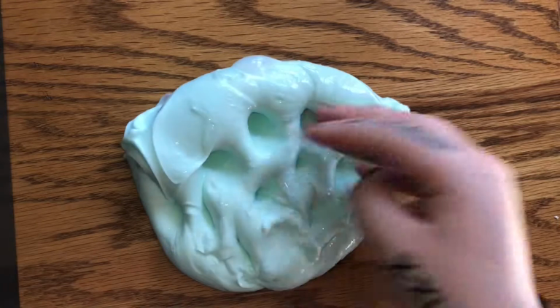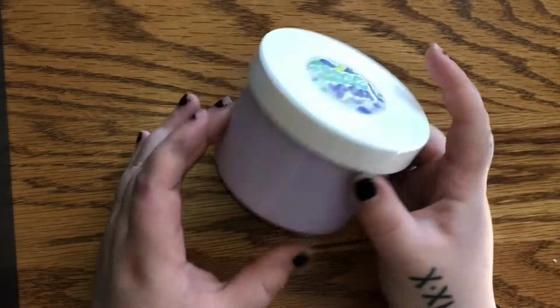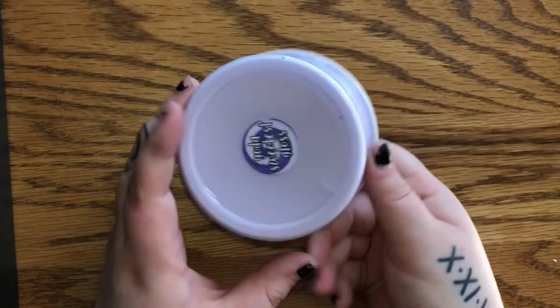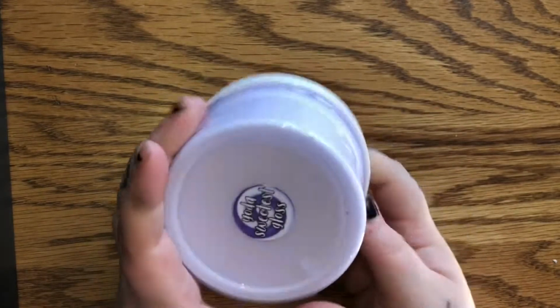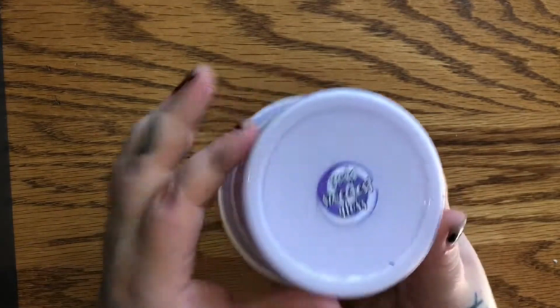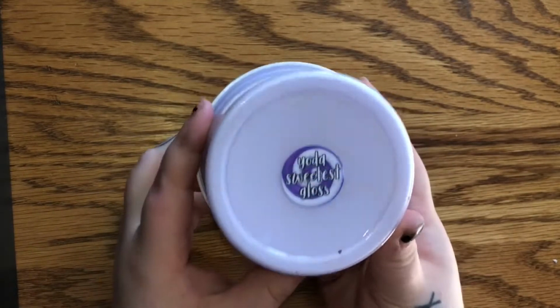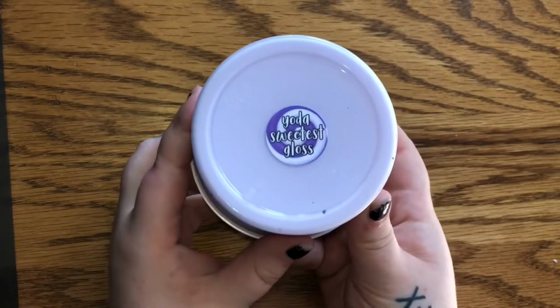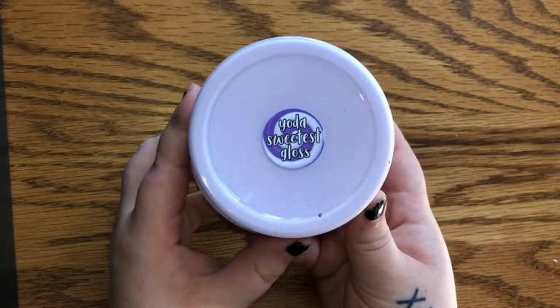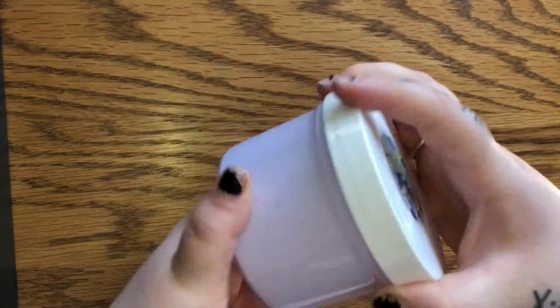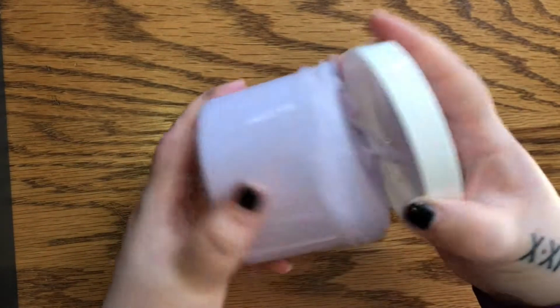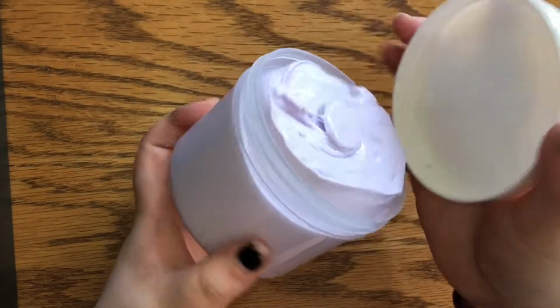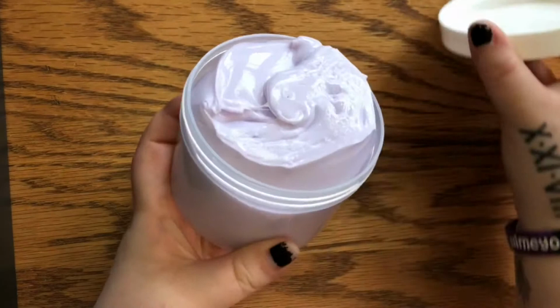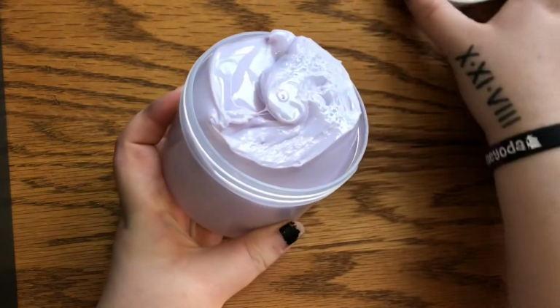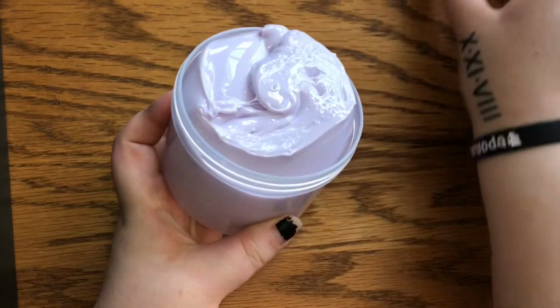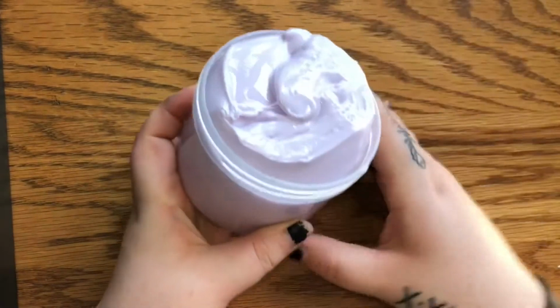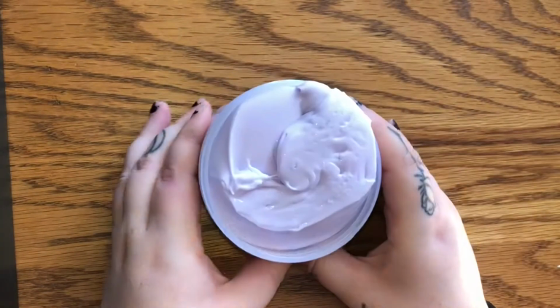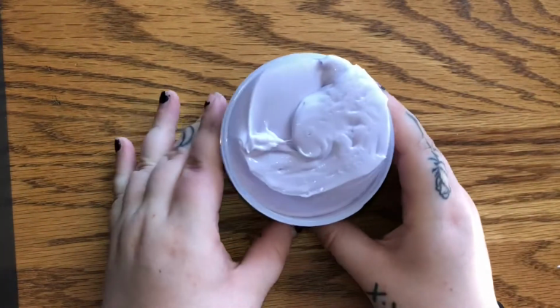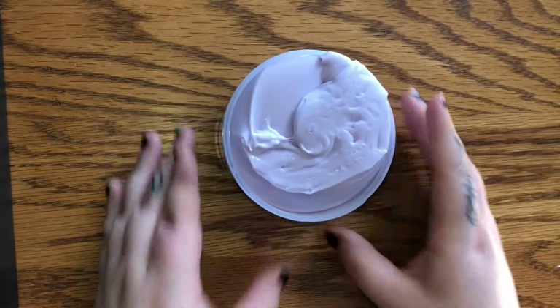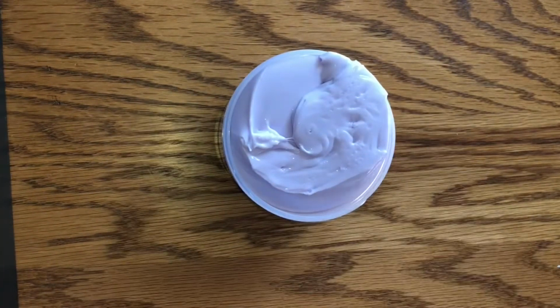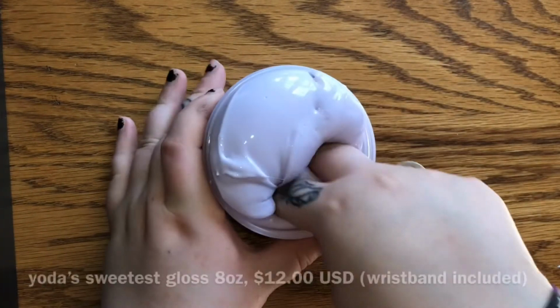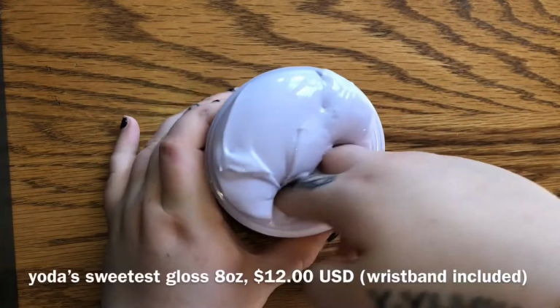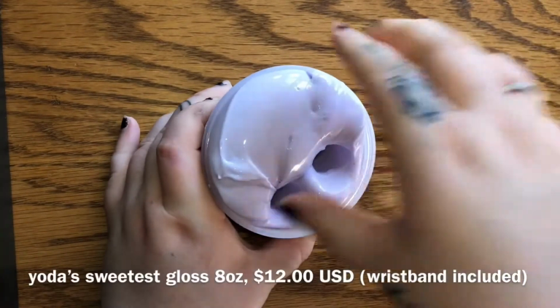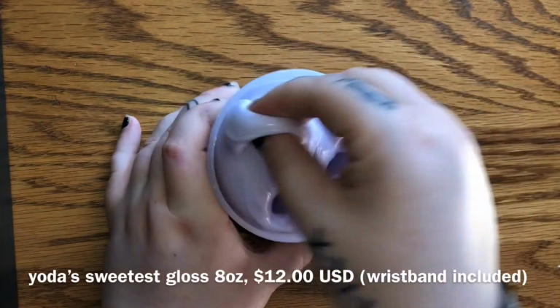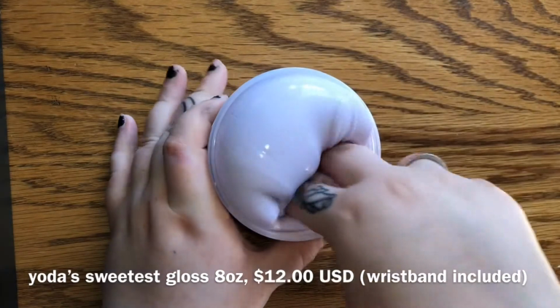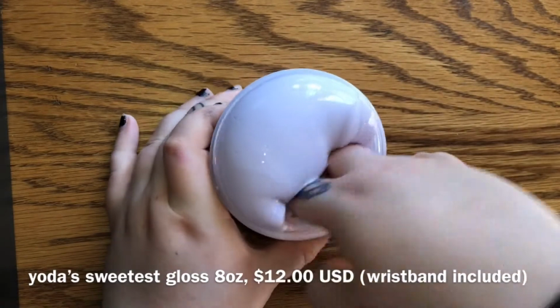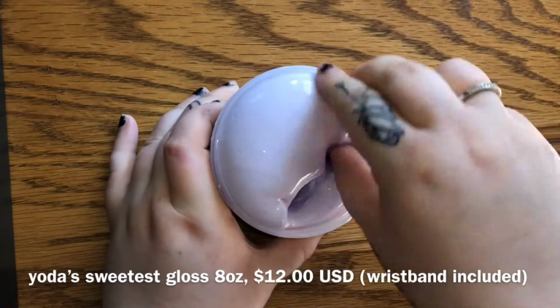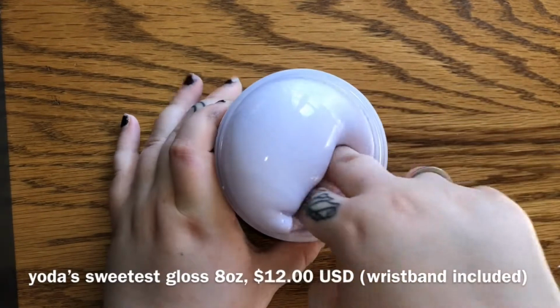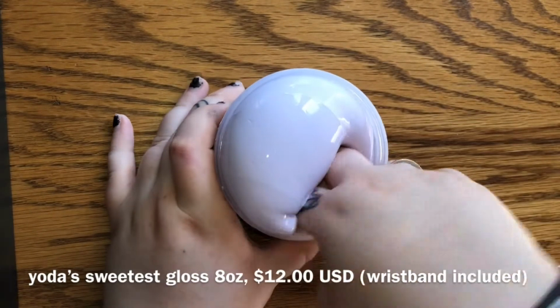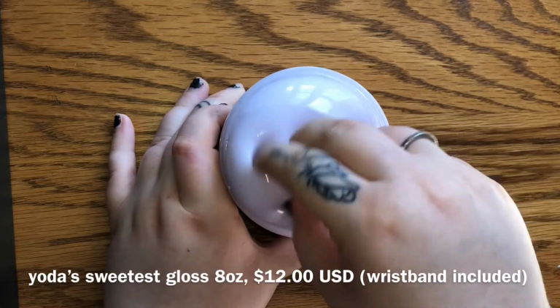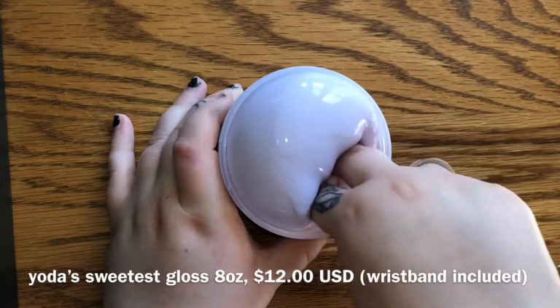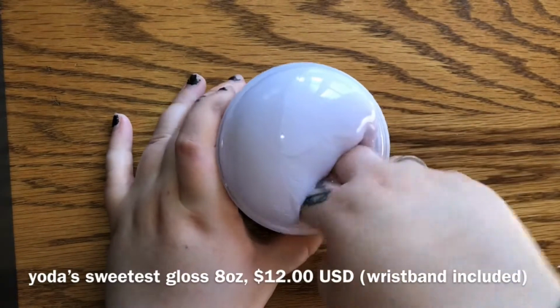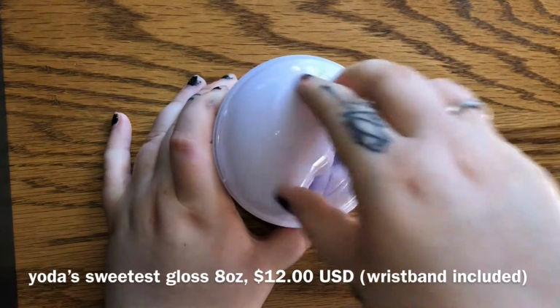Now we have Yoda's Sweetest Gloss — this one was $12 because it came with the wristband. Look at that gloss, oh my gosh! I was a little thrown off with the scent because I did watch a few other review videos before purchasing from her.